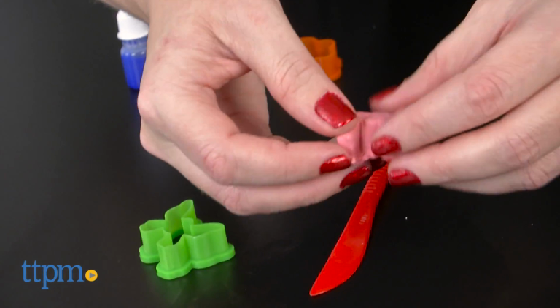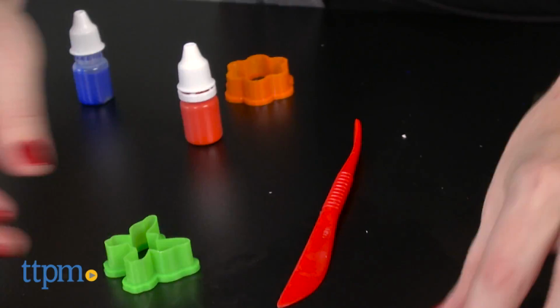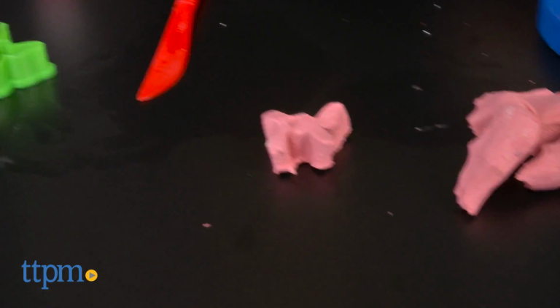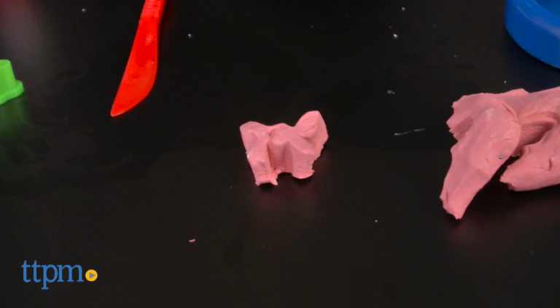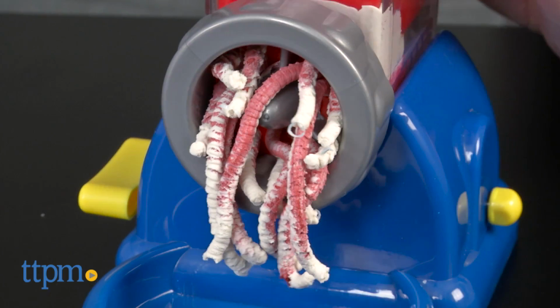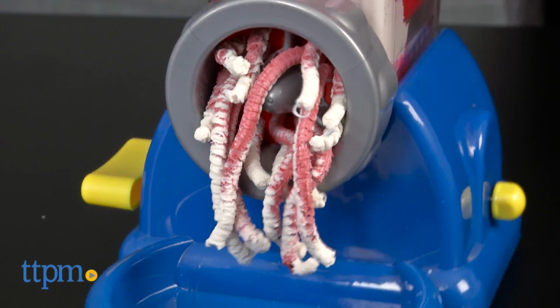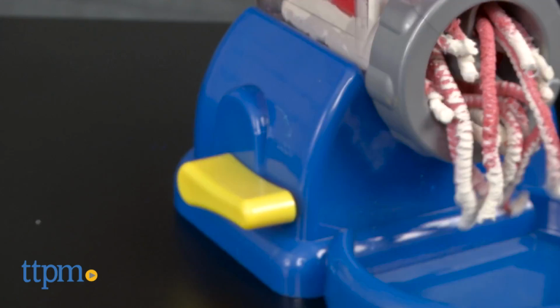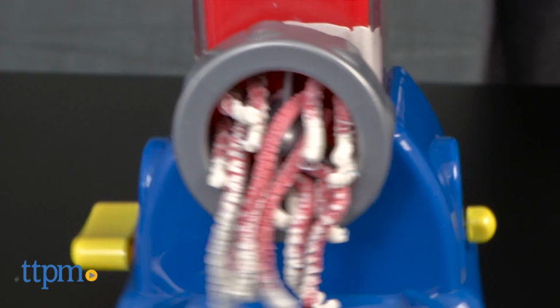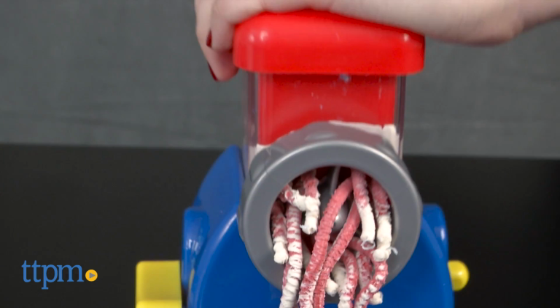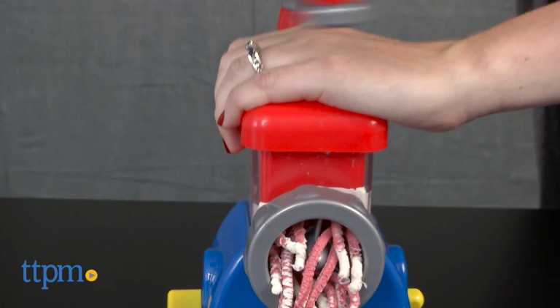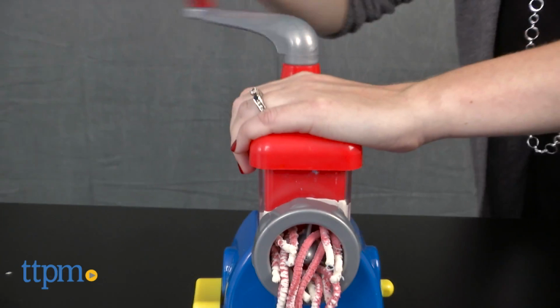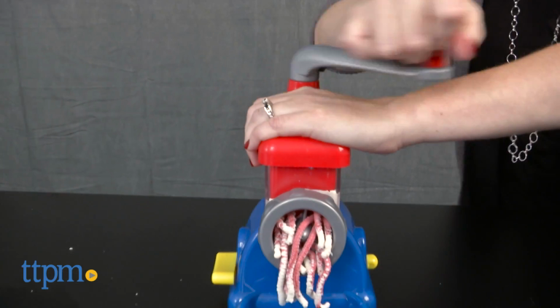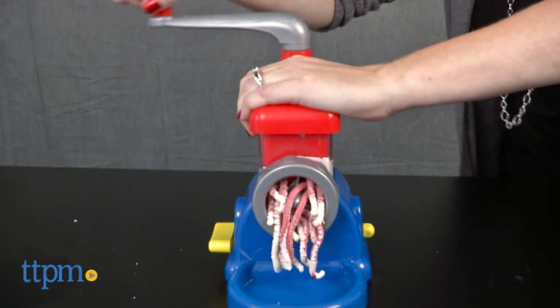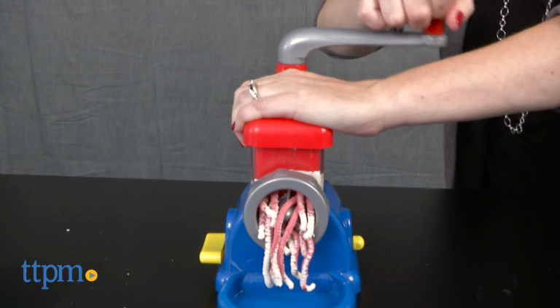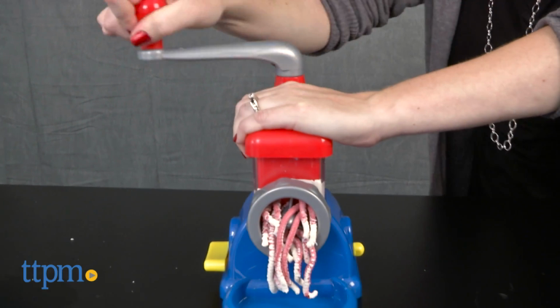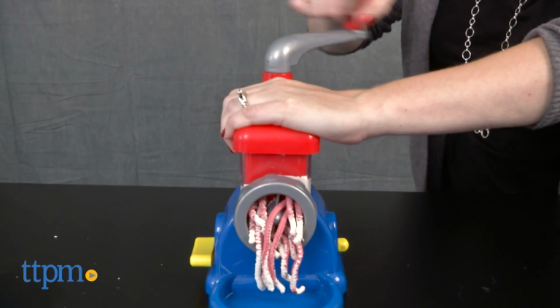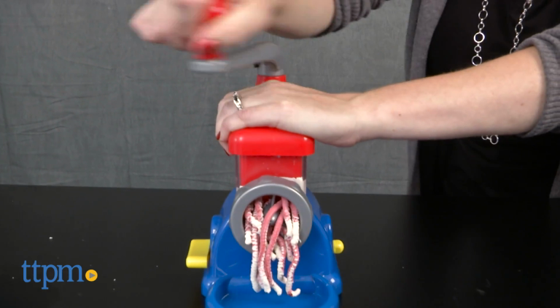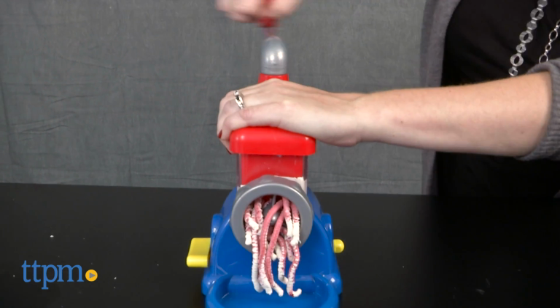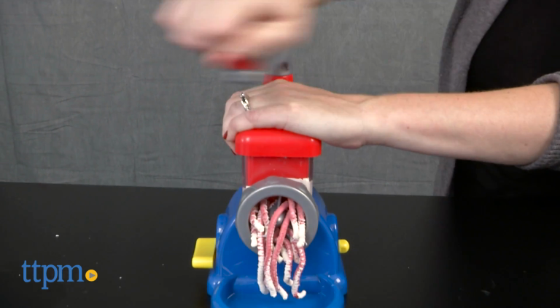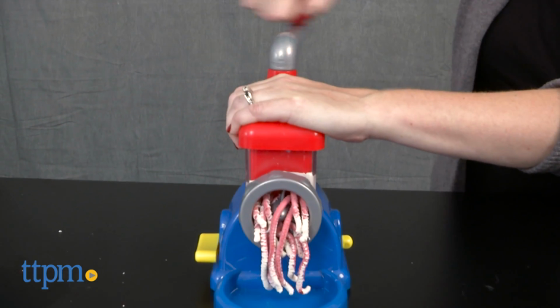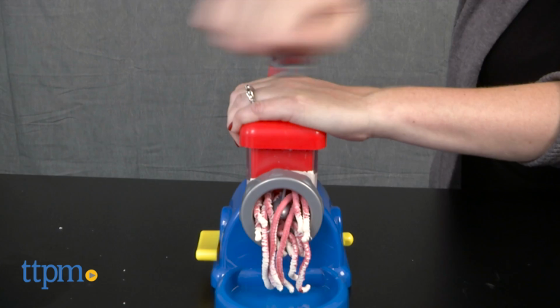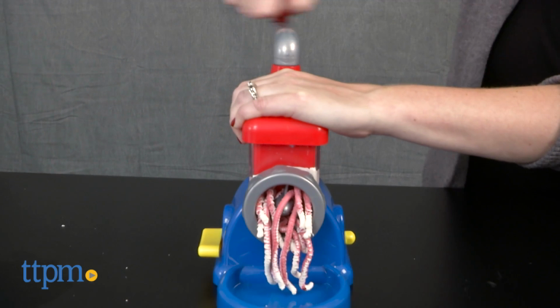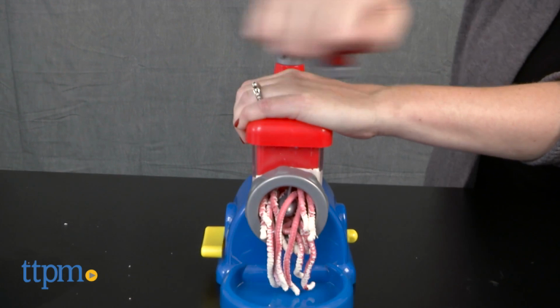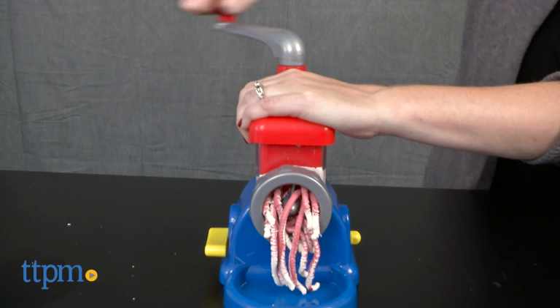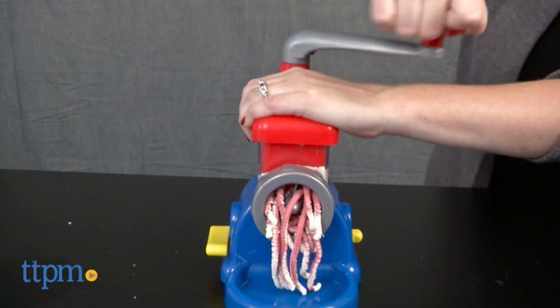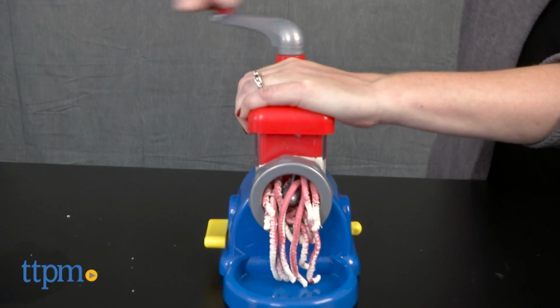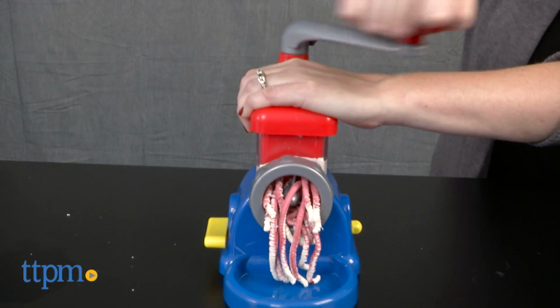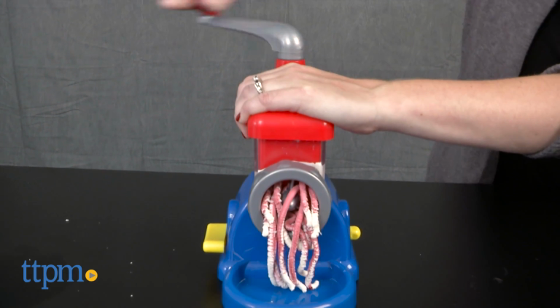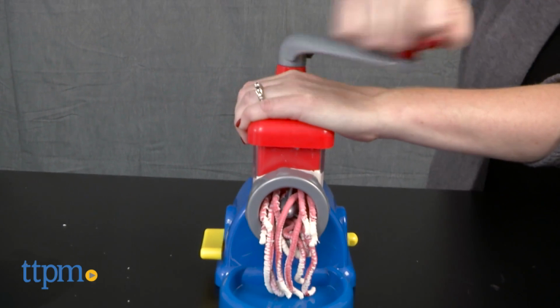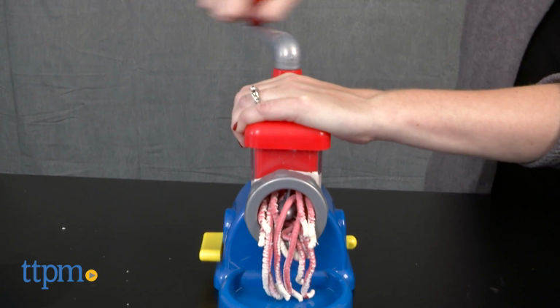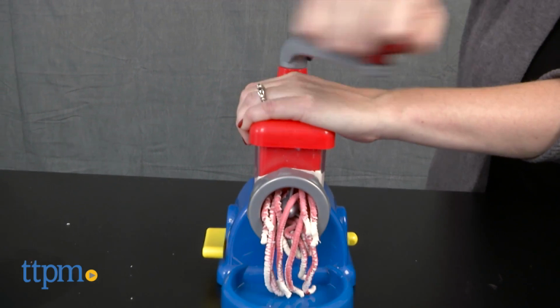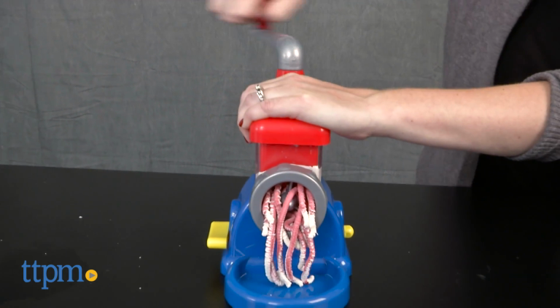Kids who like playing with modeling dough will like being able to make their own colors and glitter dough to add to their dough creations. However, it does require some patience because the dough and colorant don't mix fully the first time you run it through the machine.